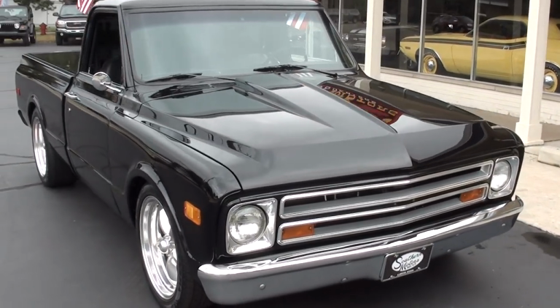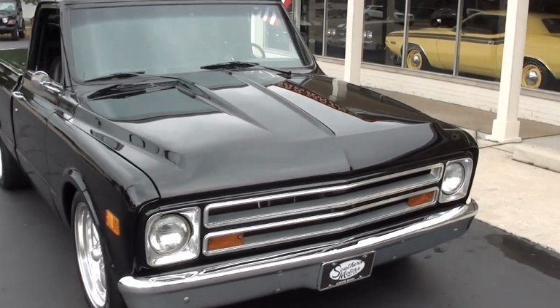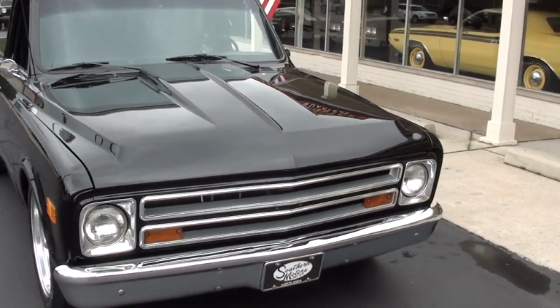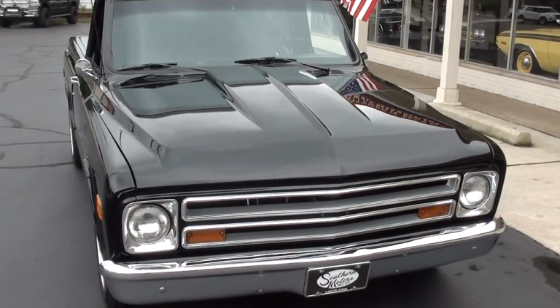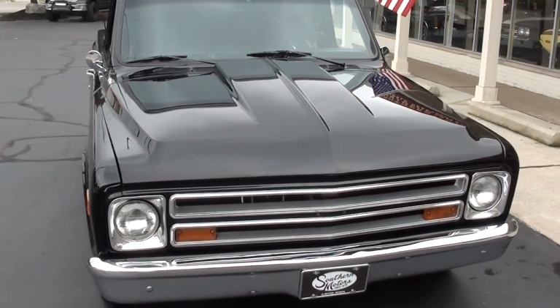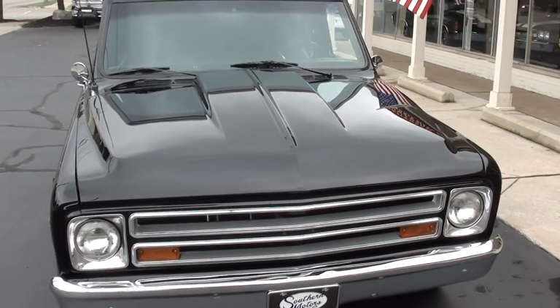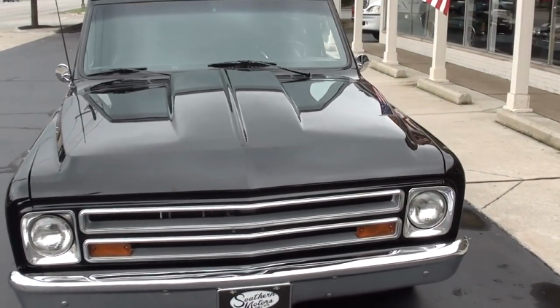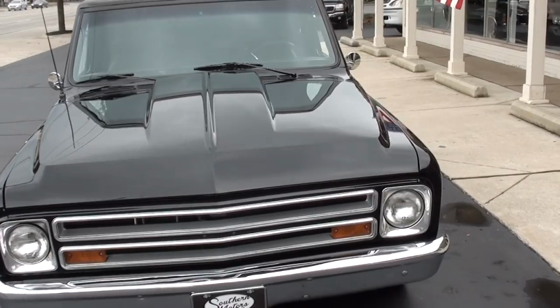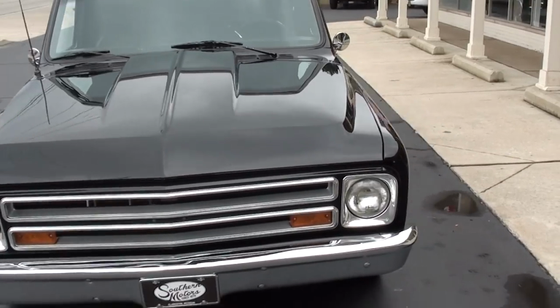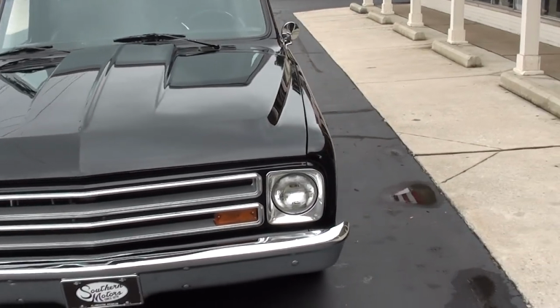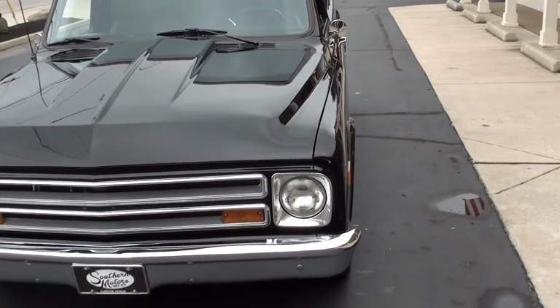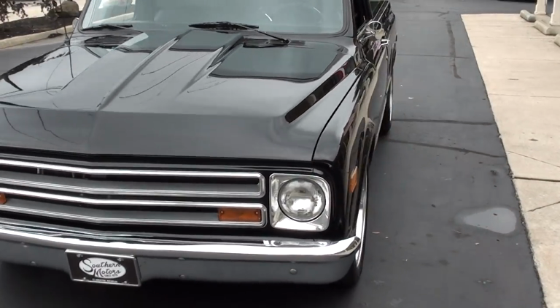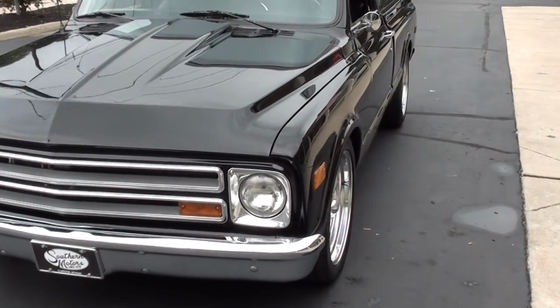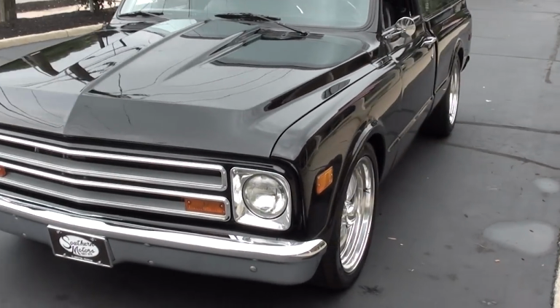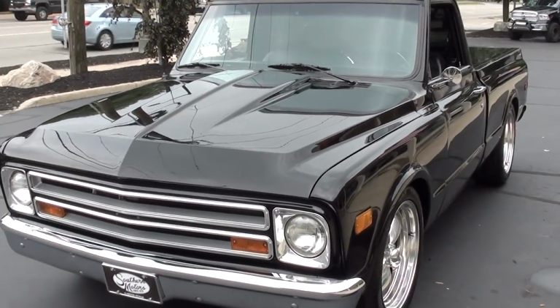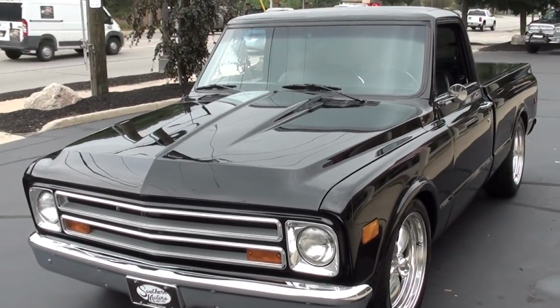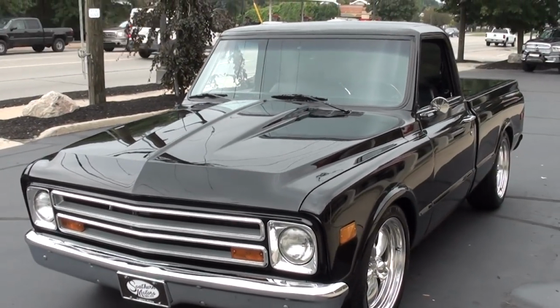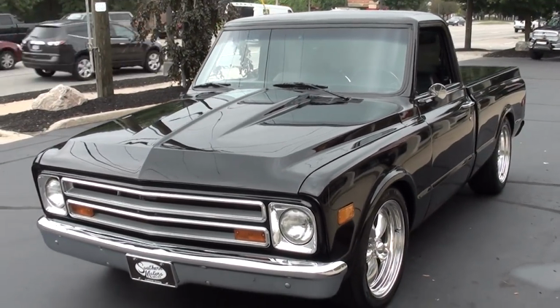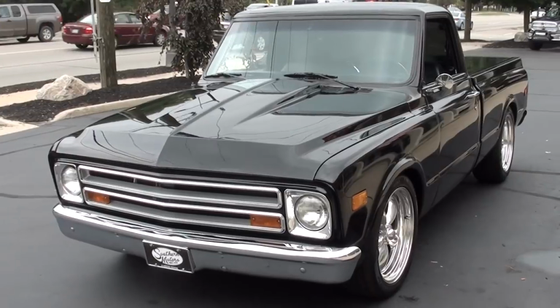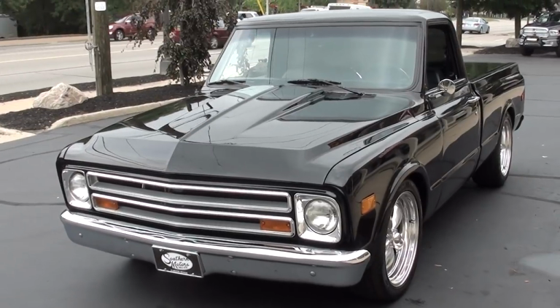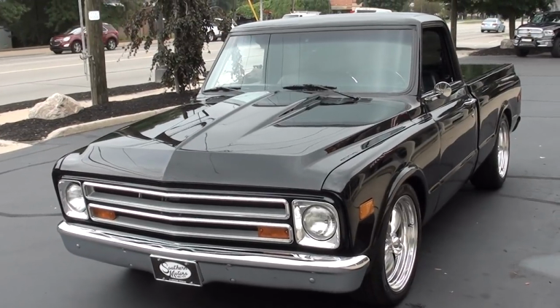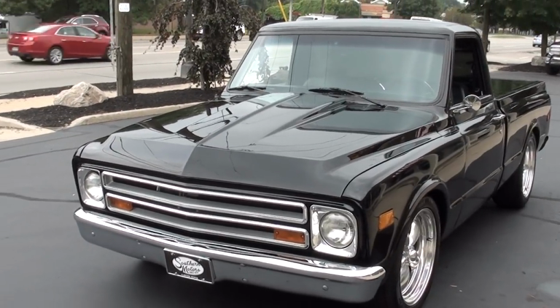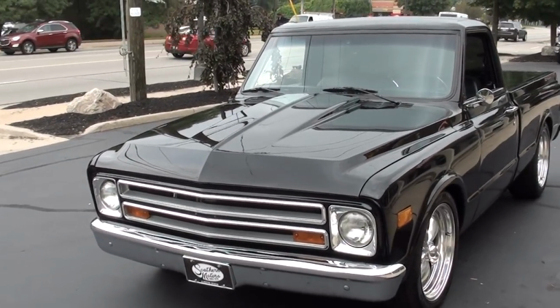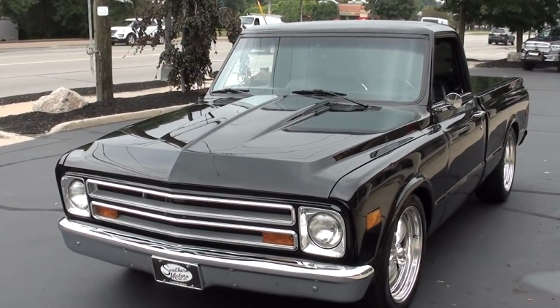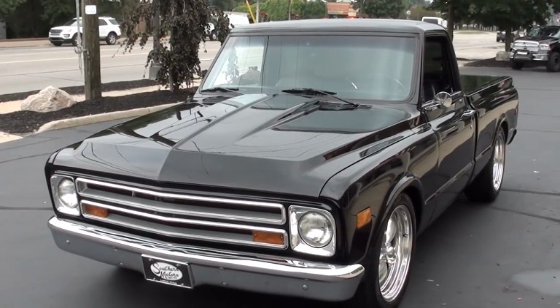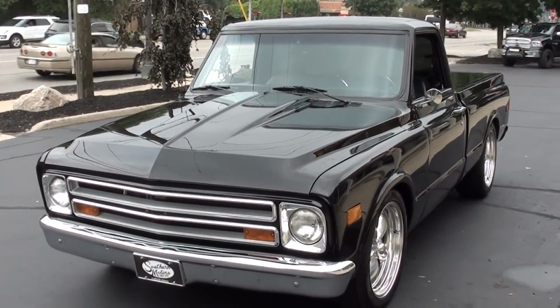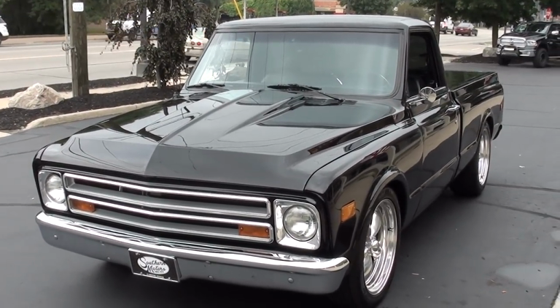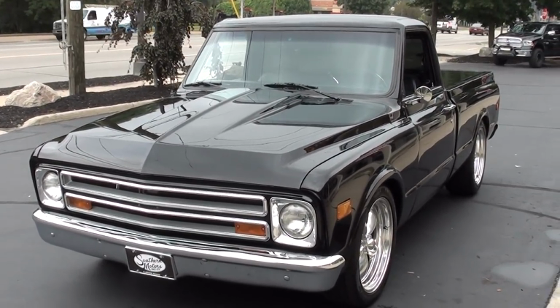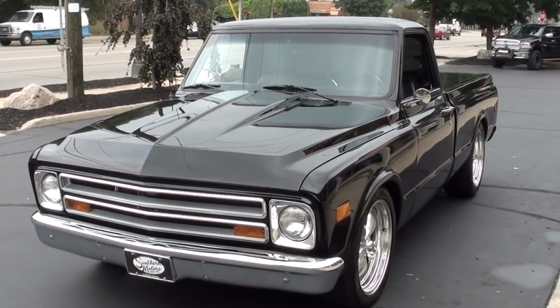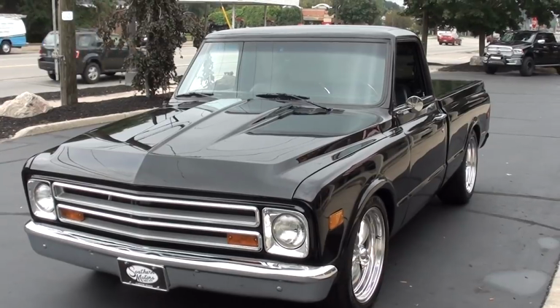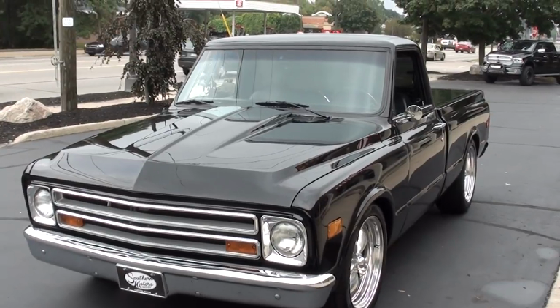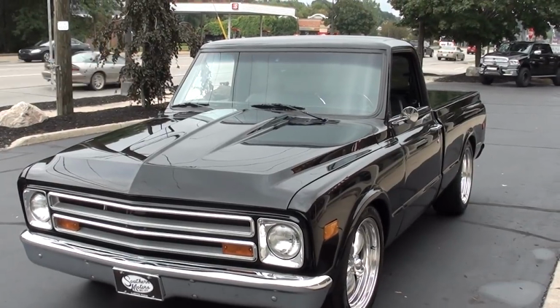Today we're going to take a look at a beautiful 1968 Chevrolet C10 short box. Great truck, guys. I bought this actually from a buddy of mine — just a recent body-up restoration.